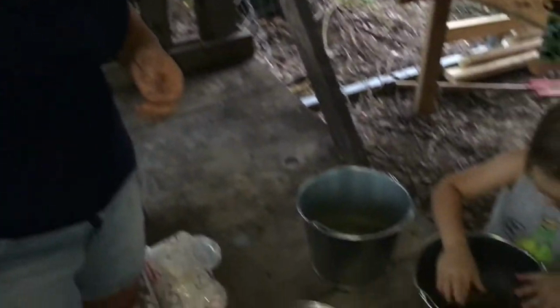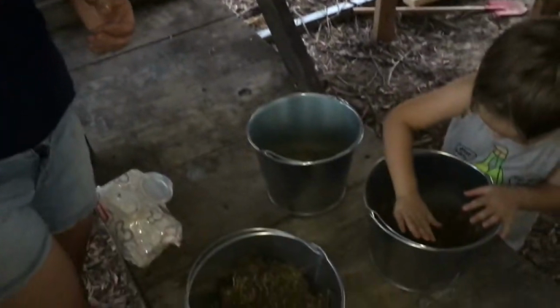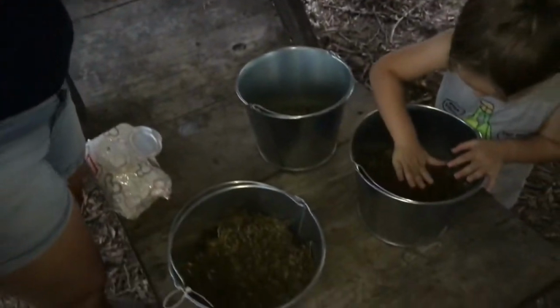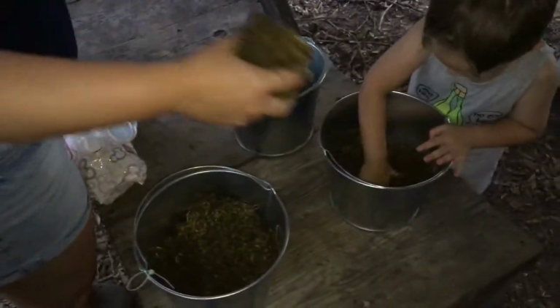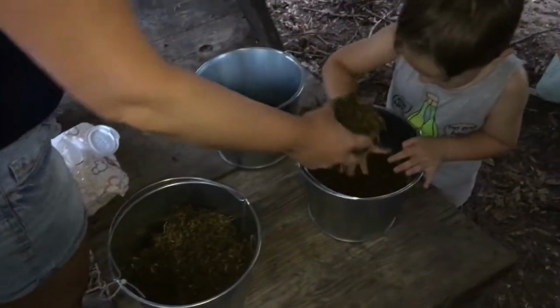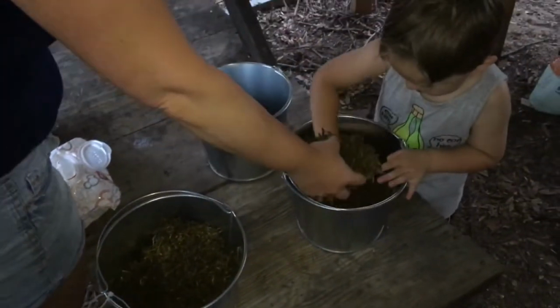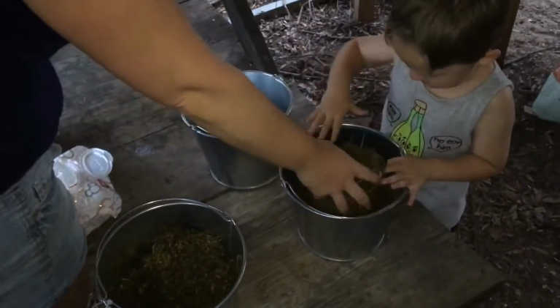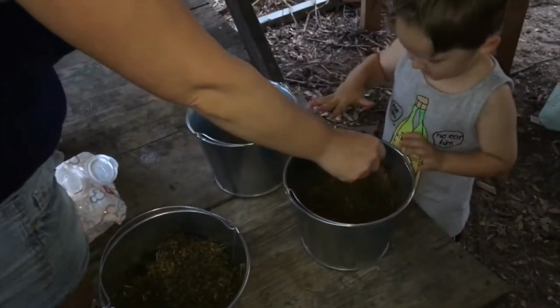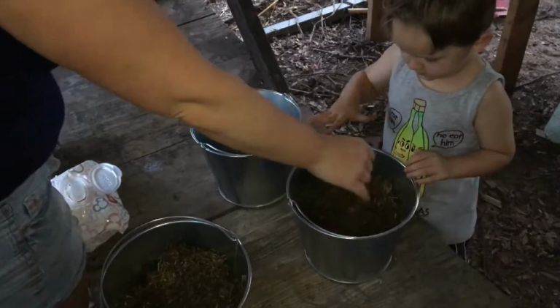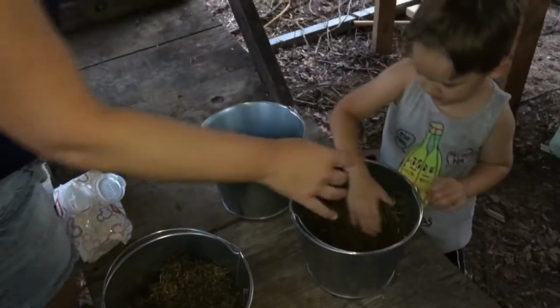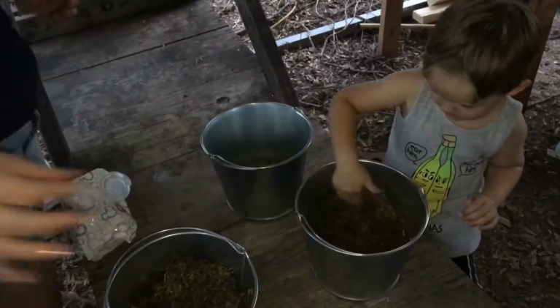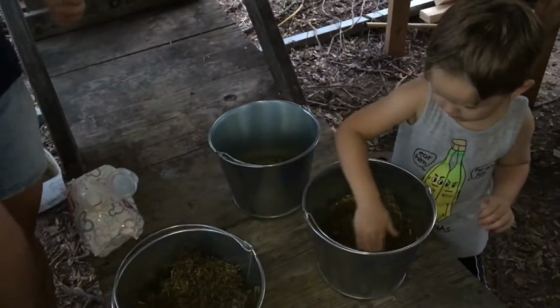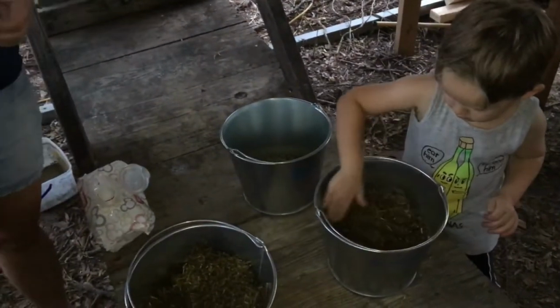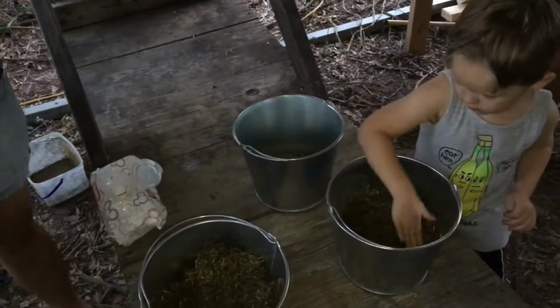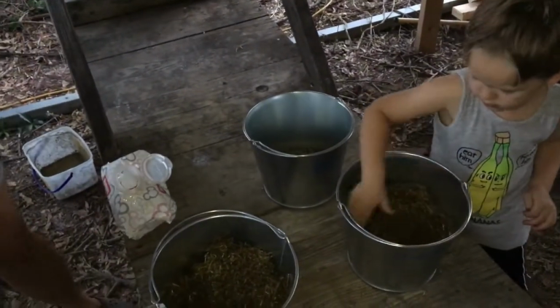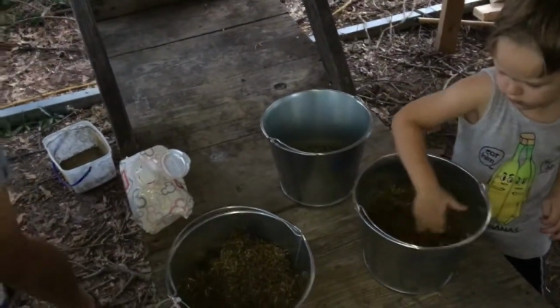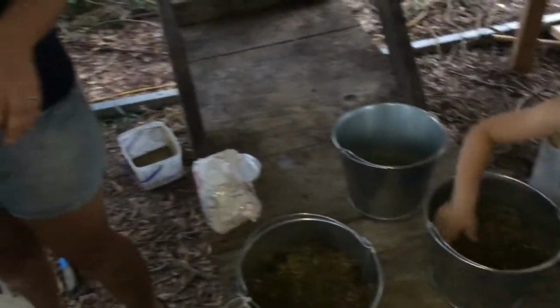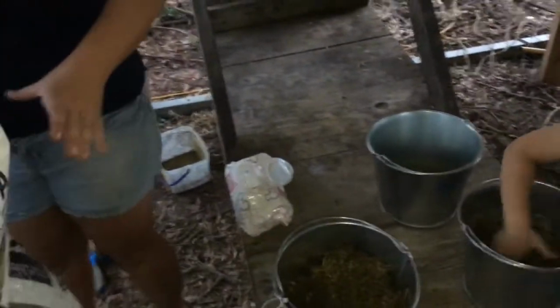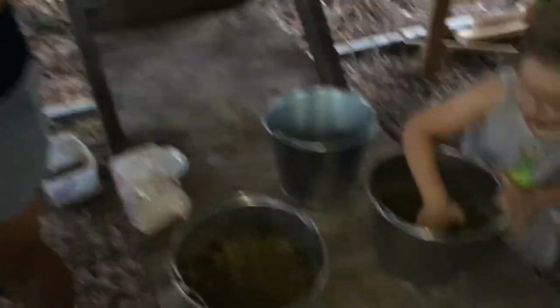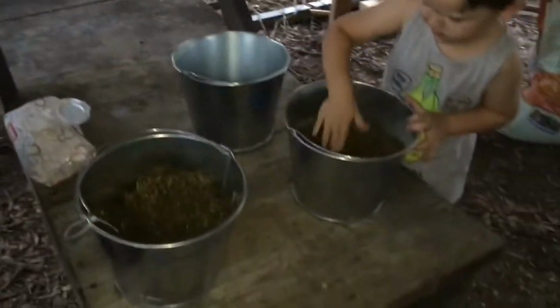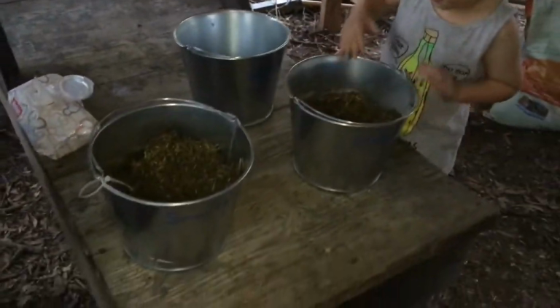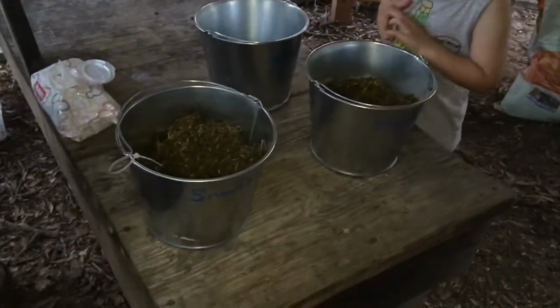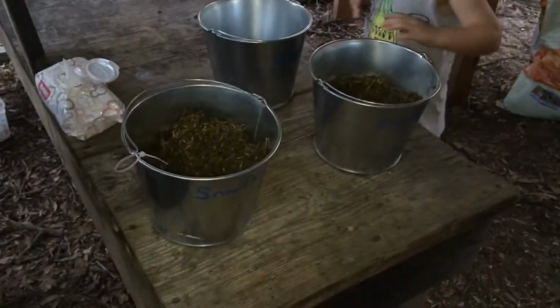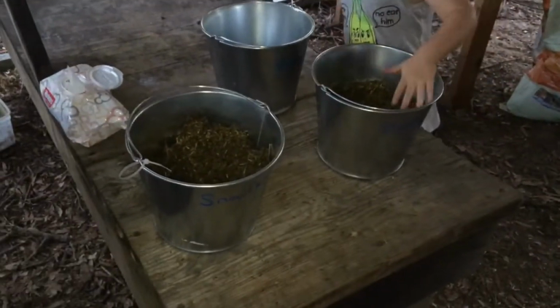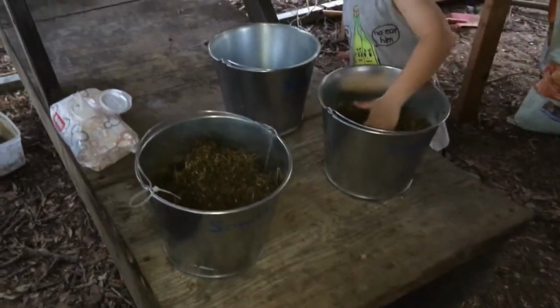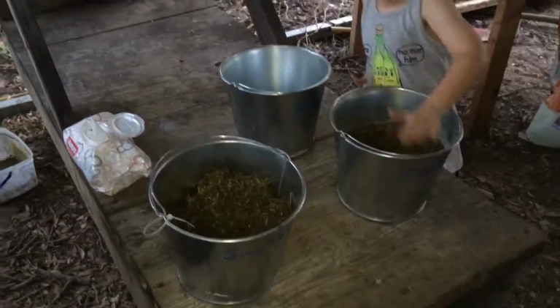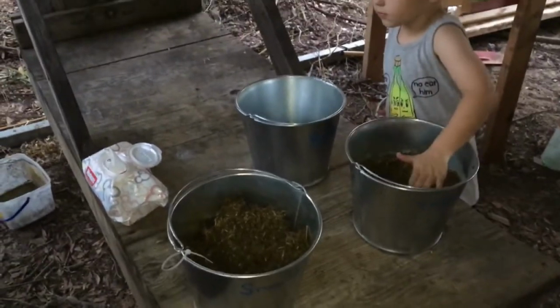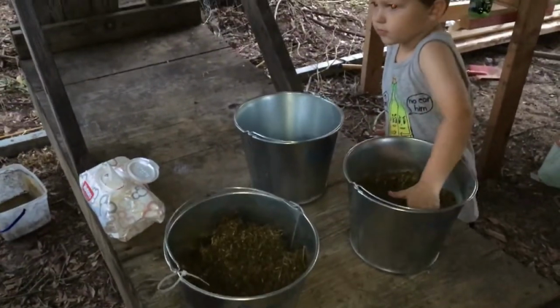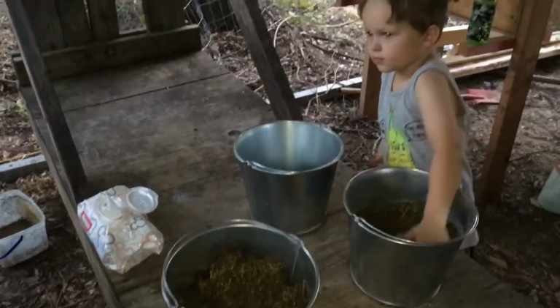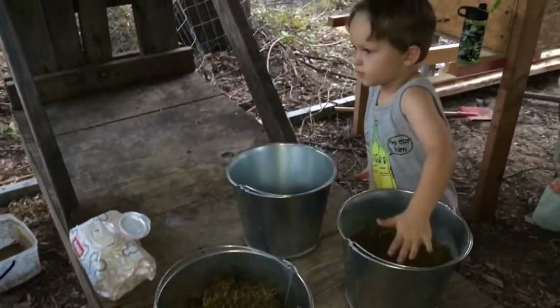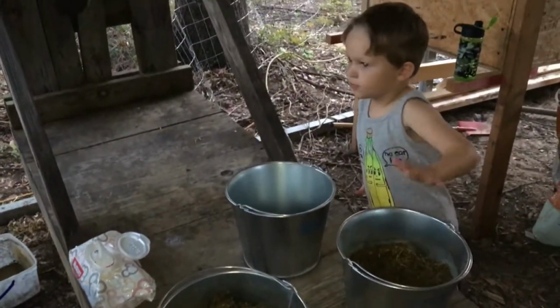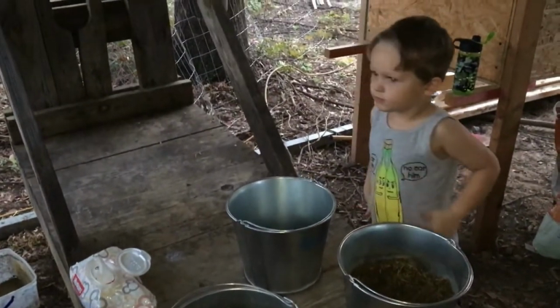Getting ready to feed the goats and milk them for the night and get ready for bed.